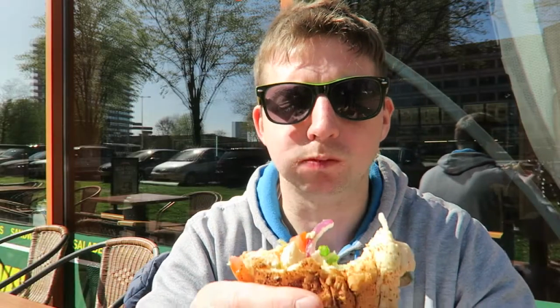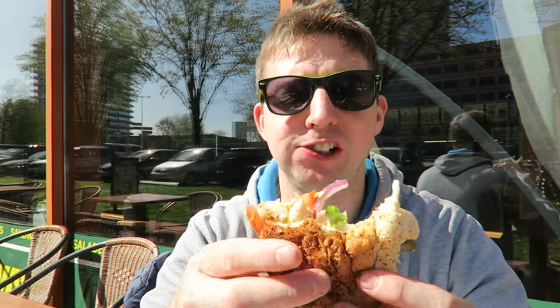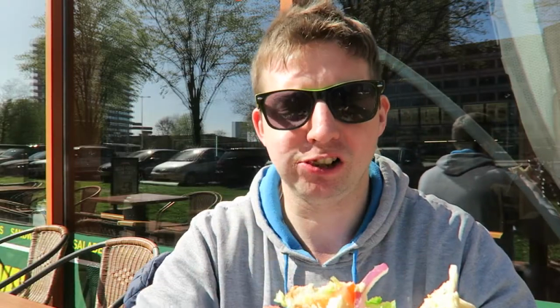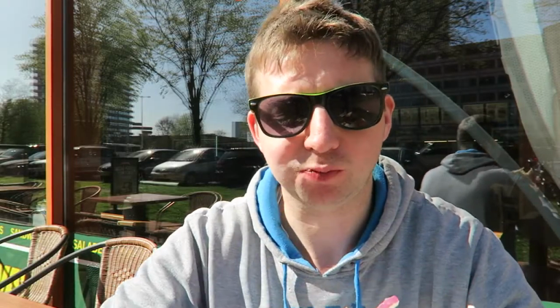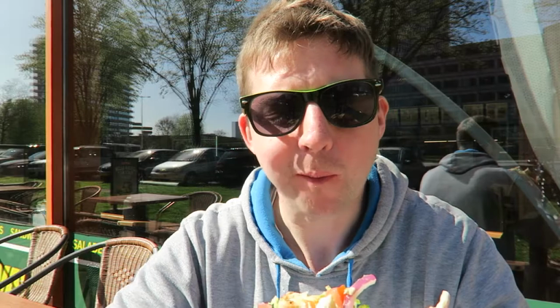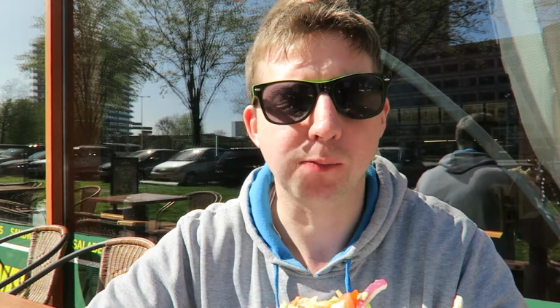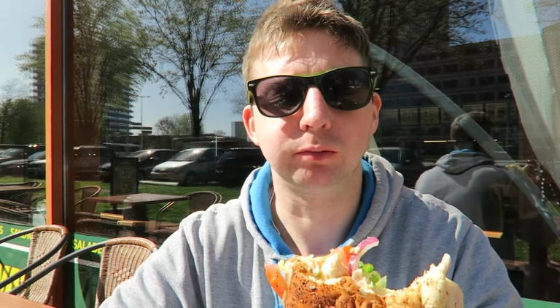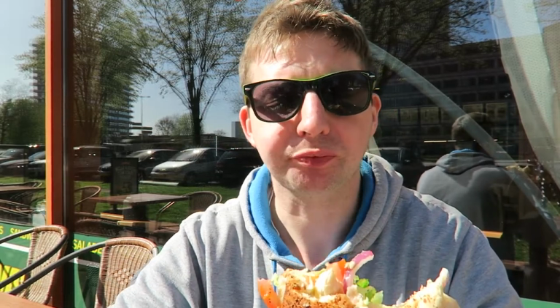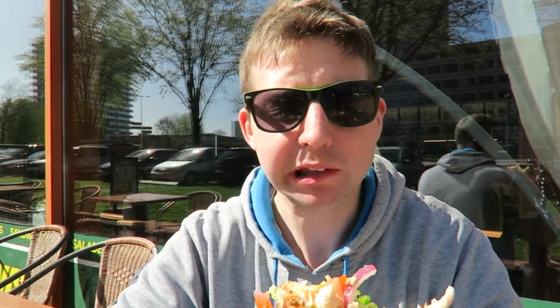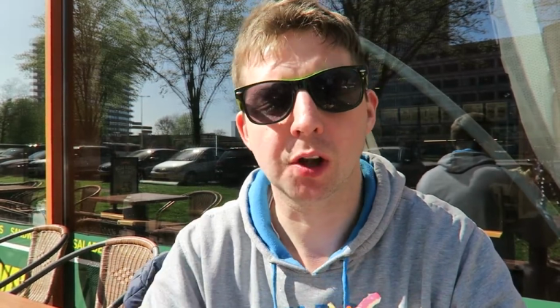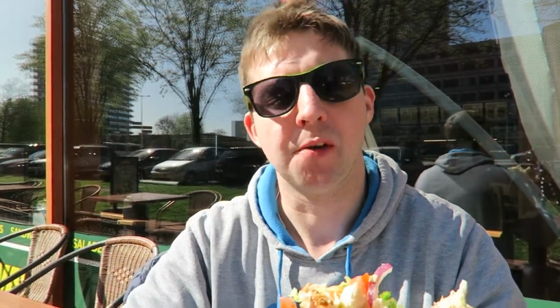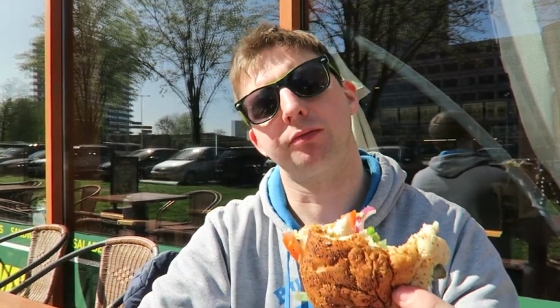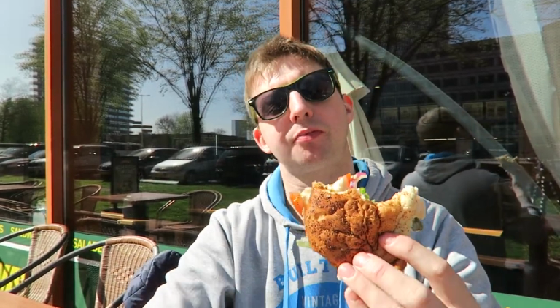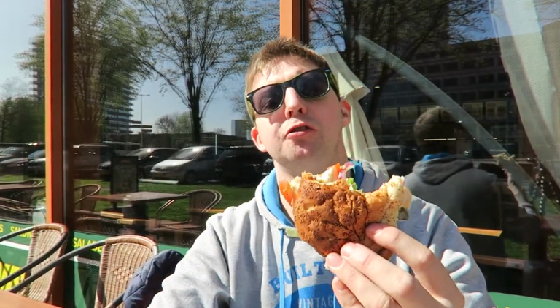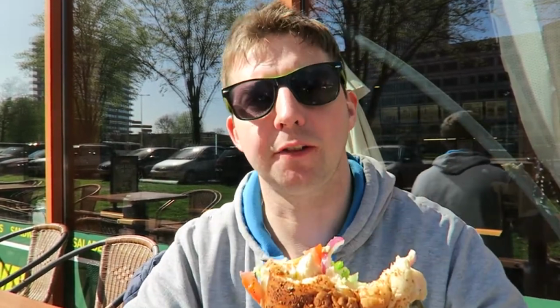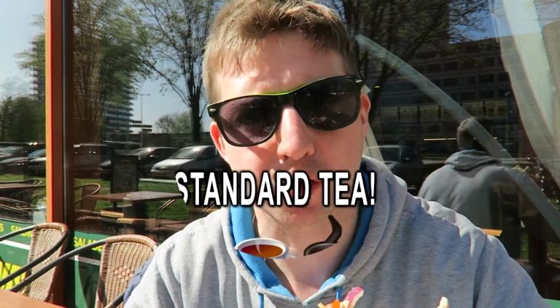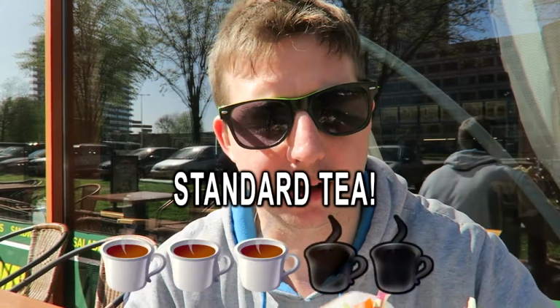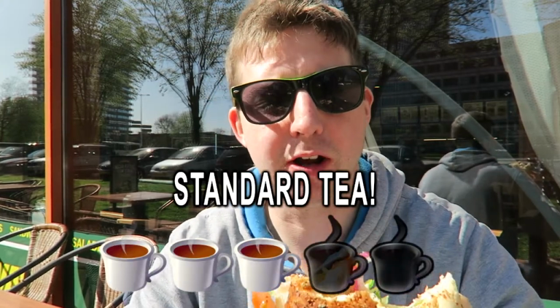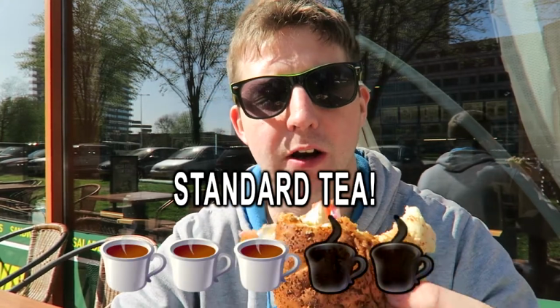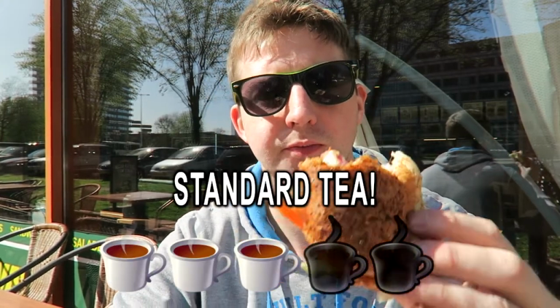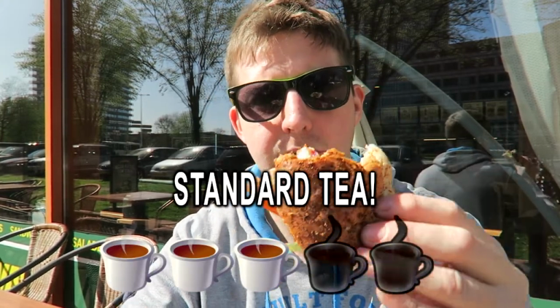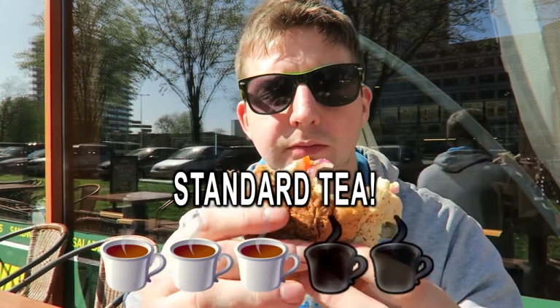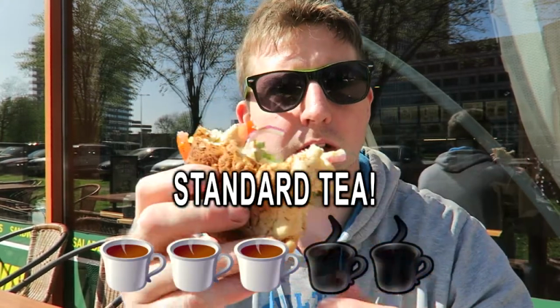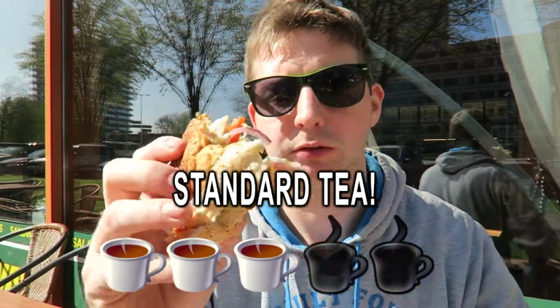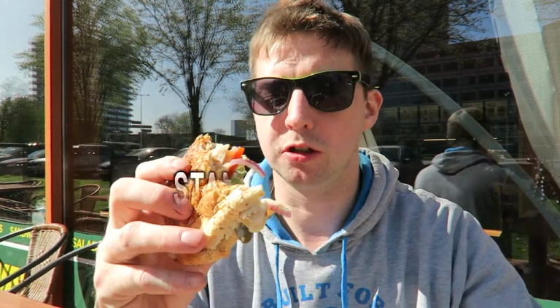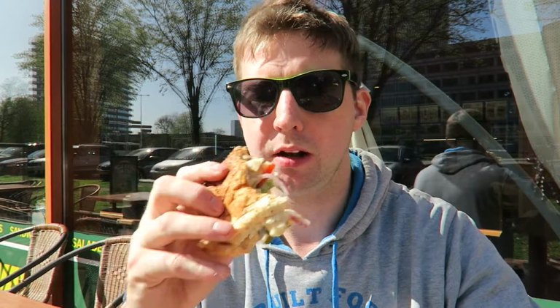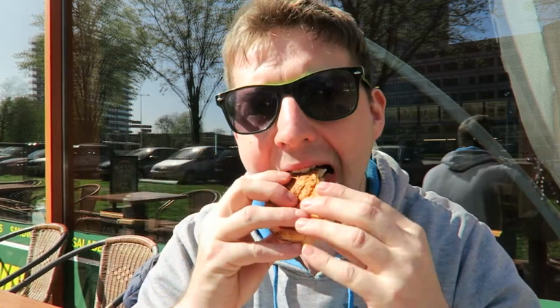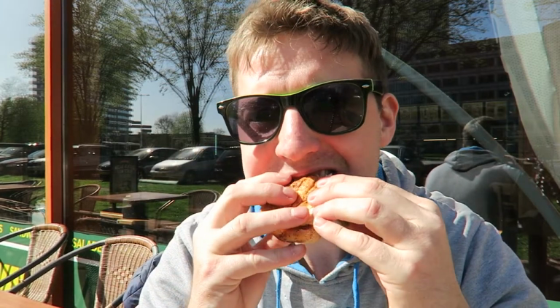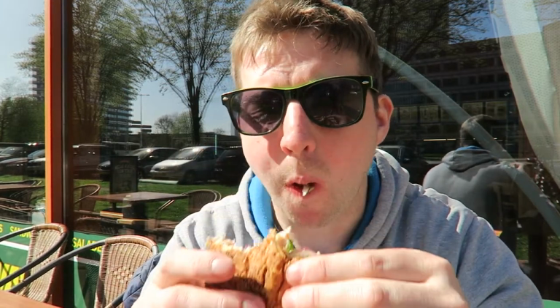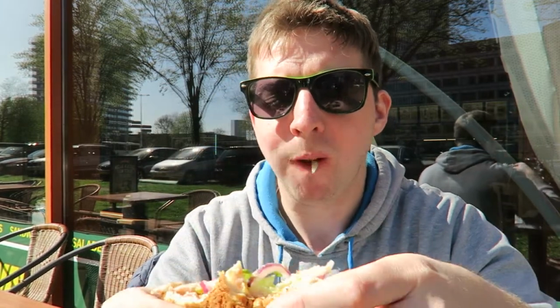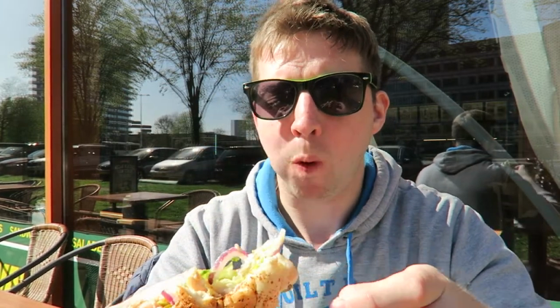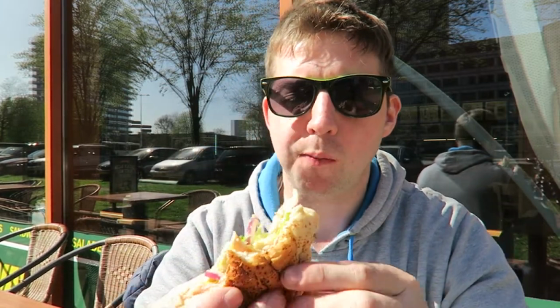I give this sandwich a three — three out of five. Nothing special. Not too bad.